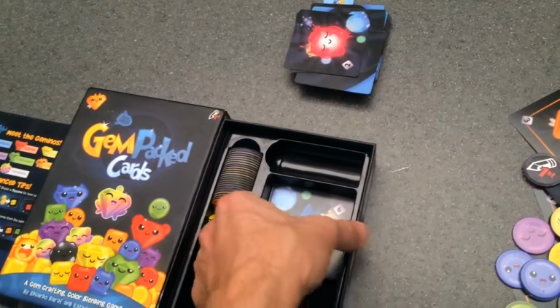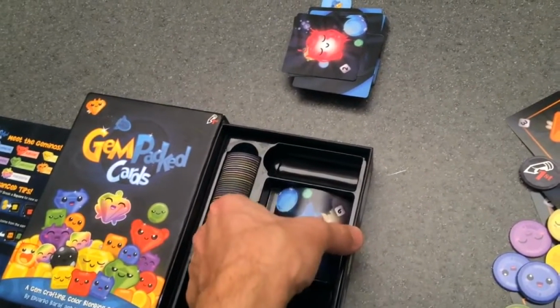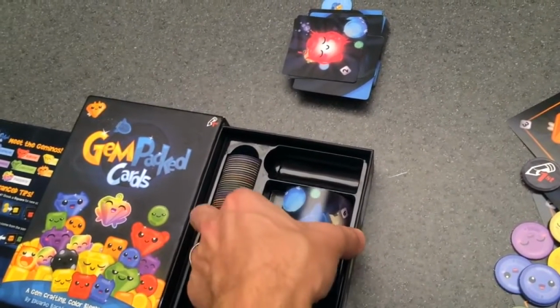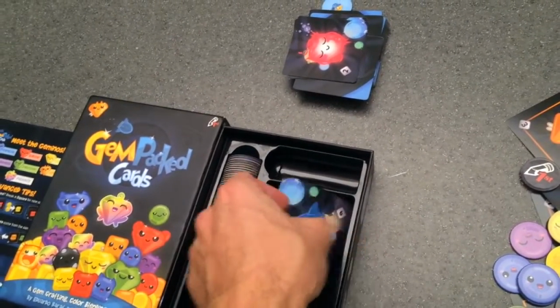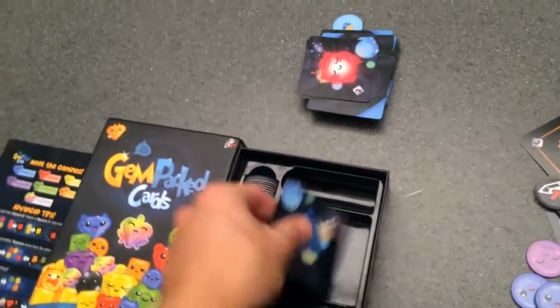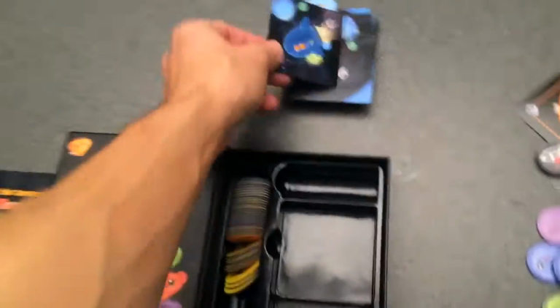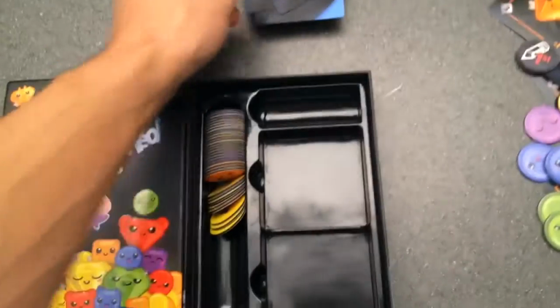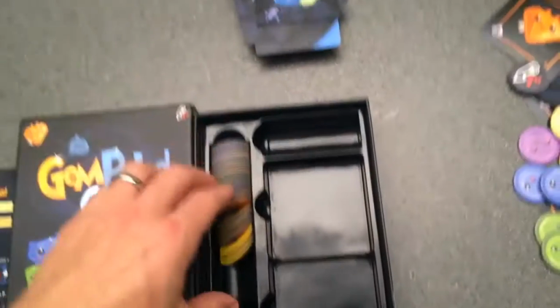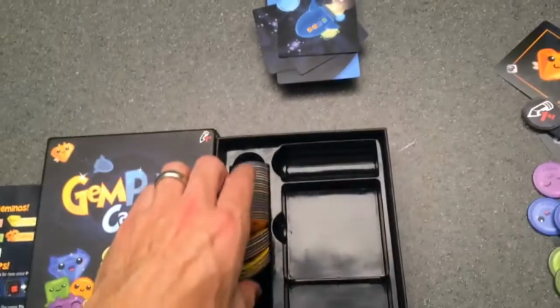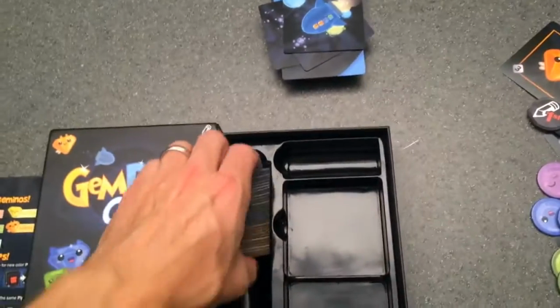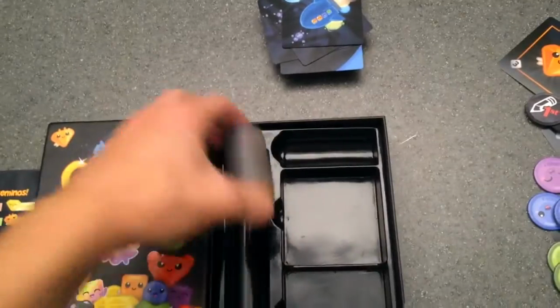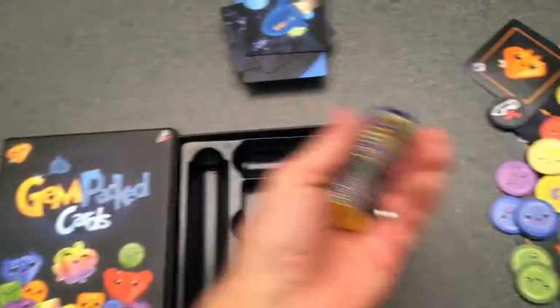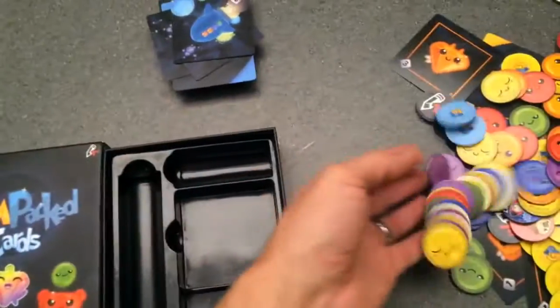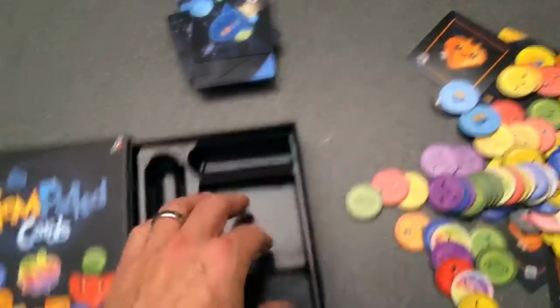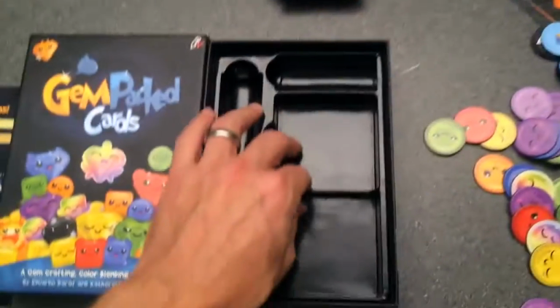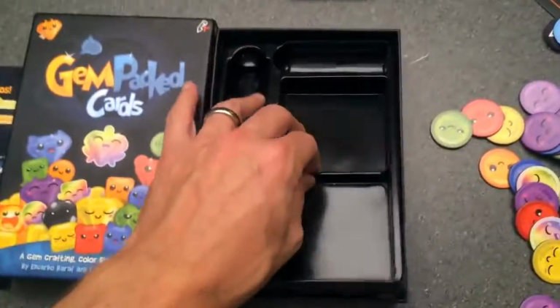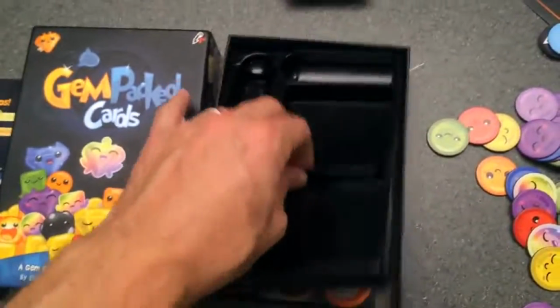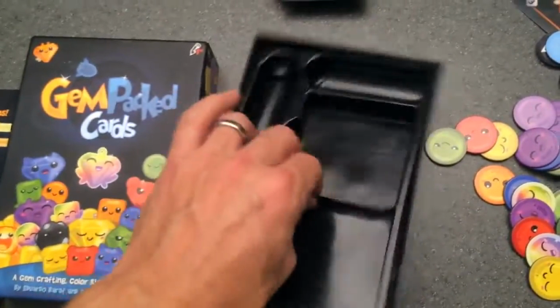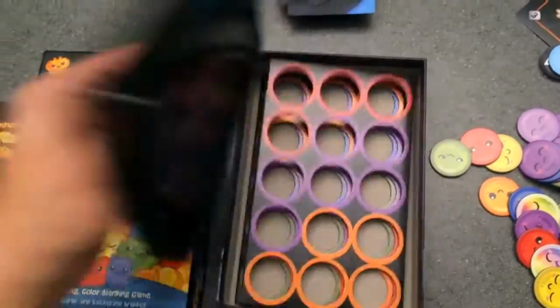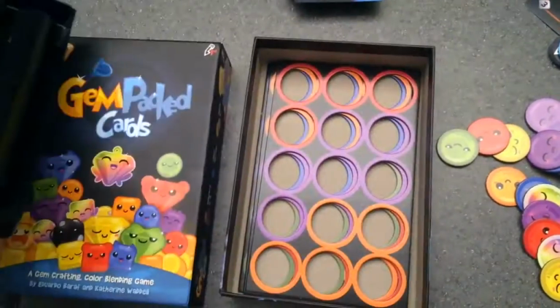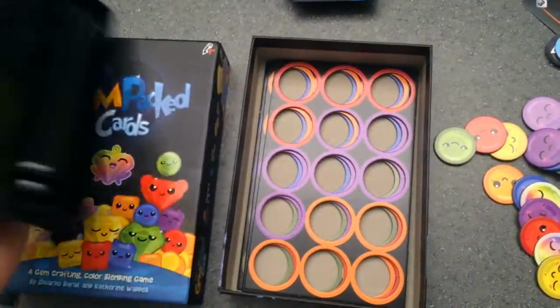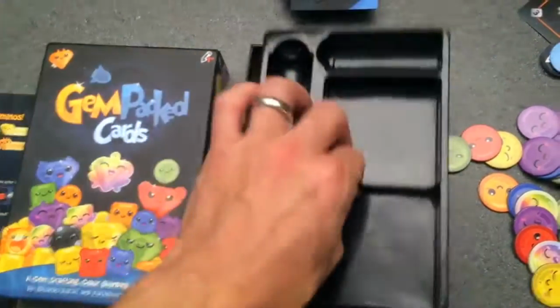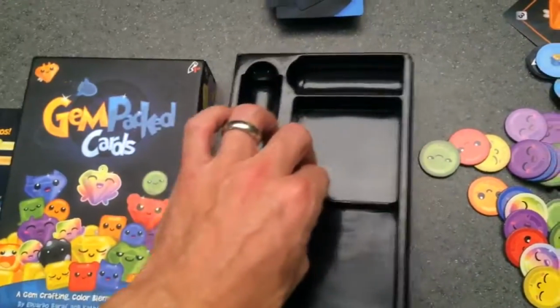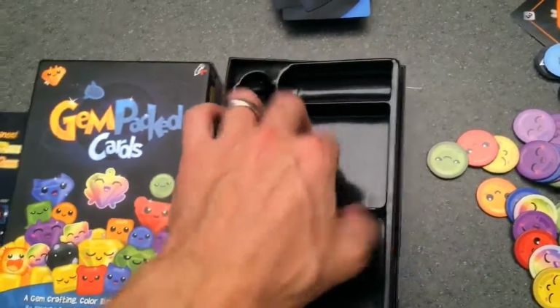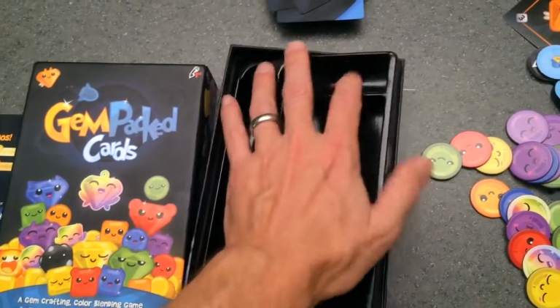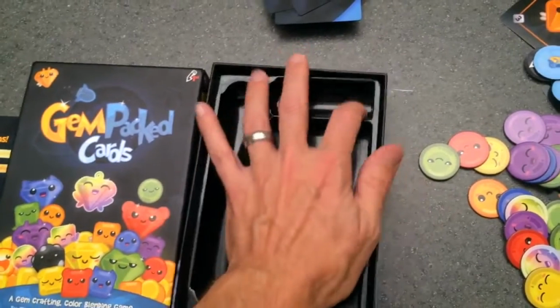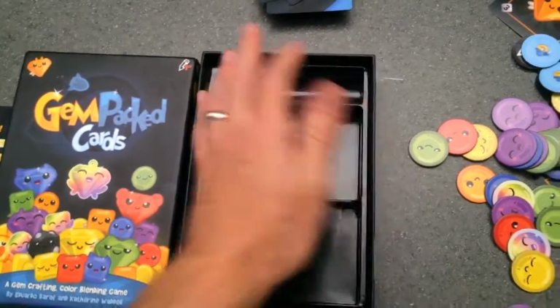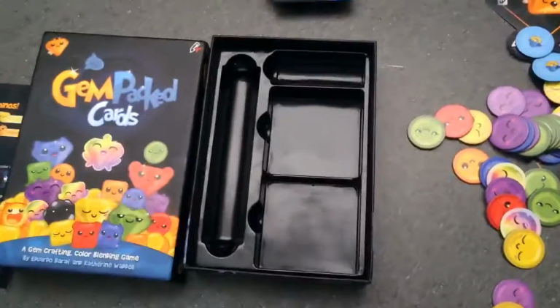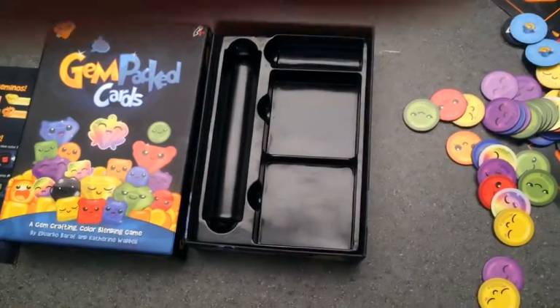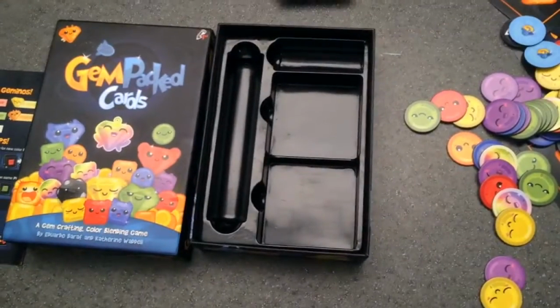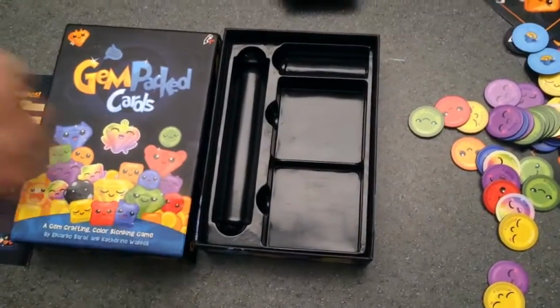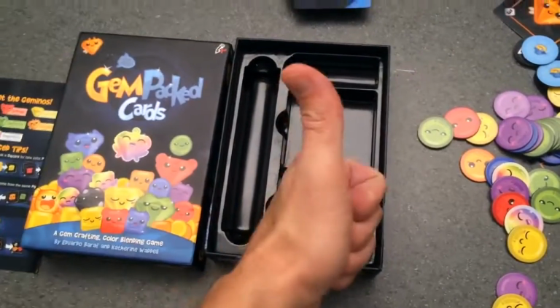There it is. And as a good reminder, always remember to put your extra things under the insert to push it up. Anyway, awesome!